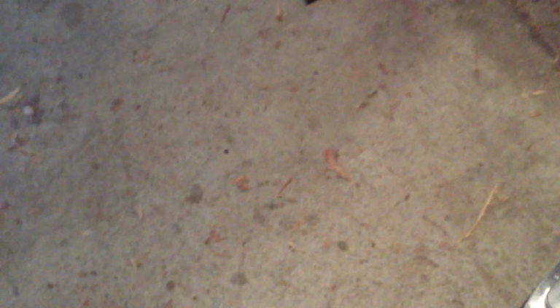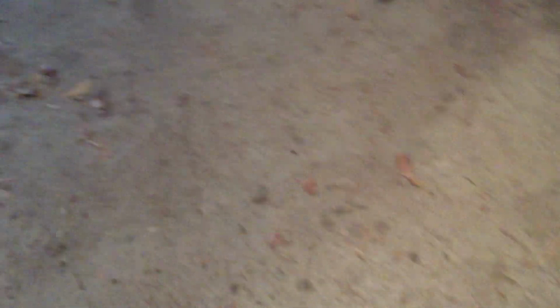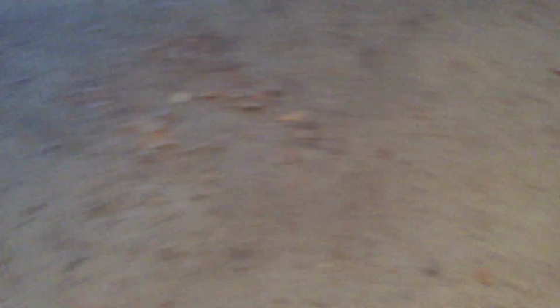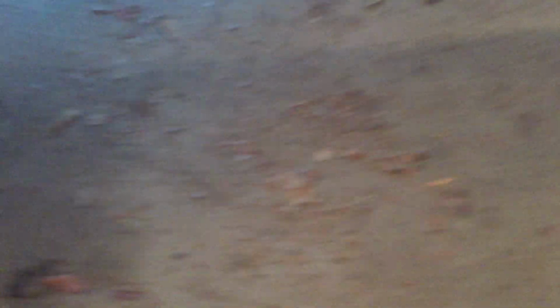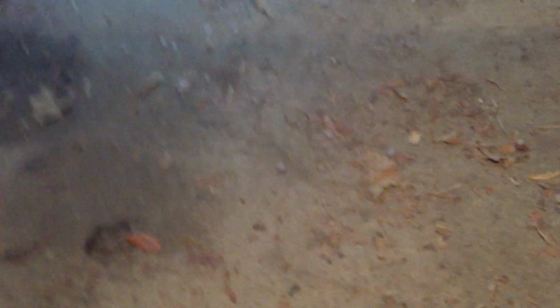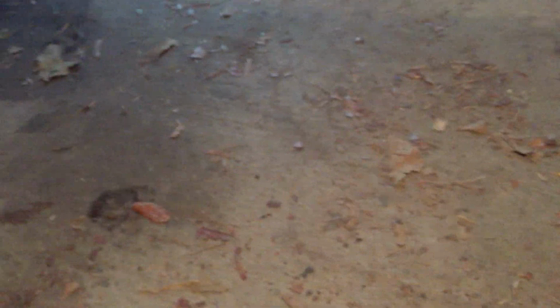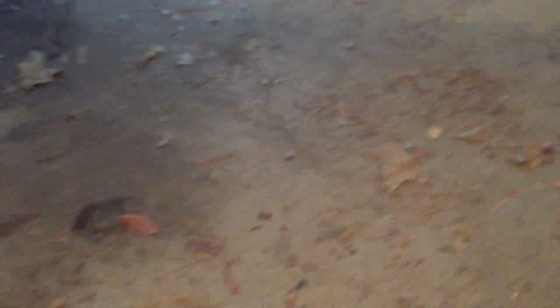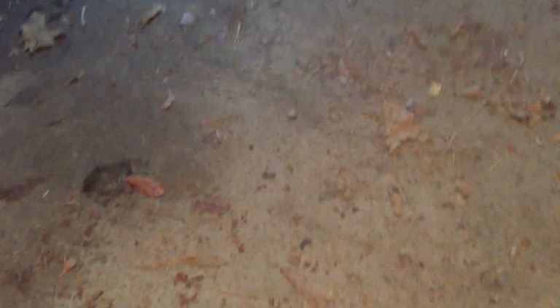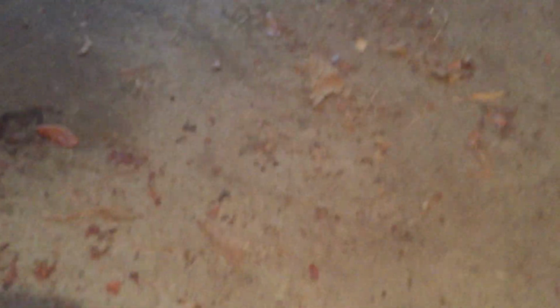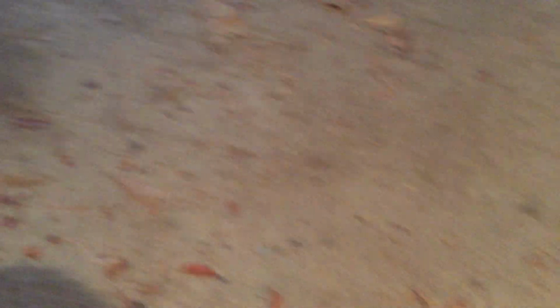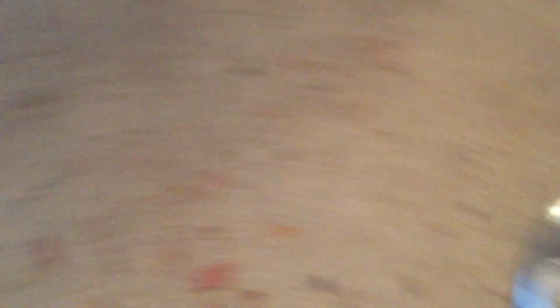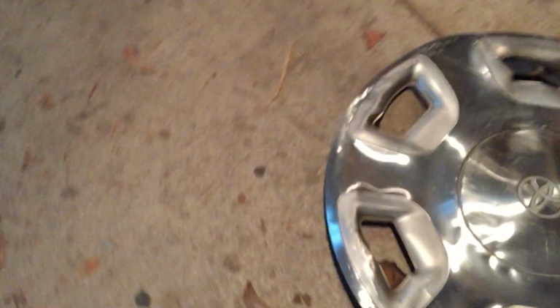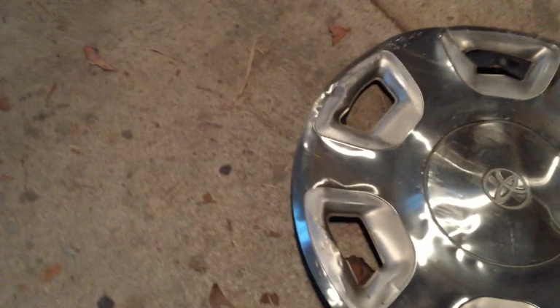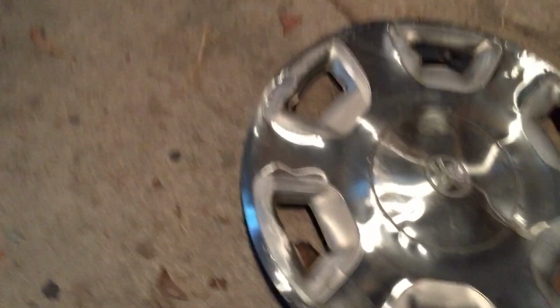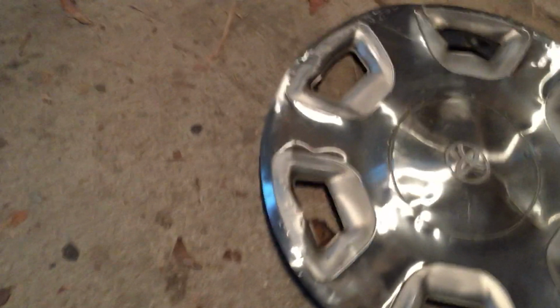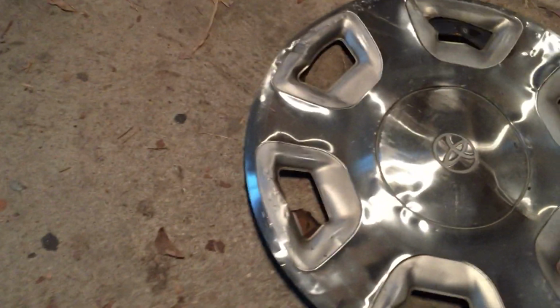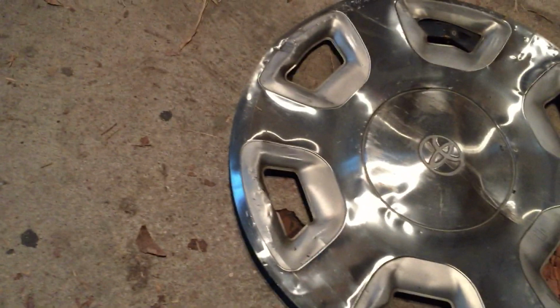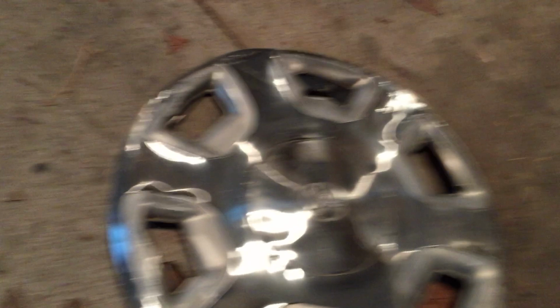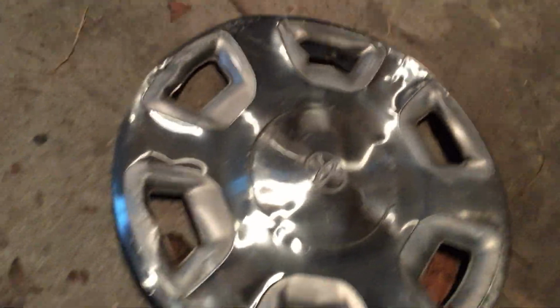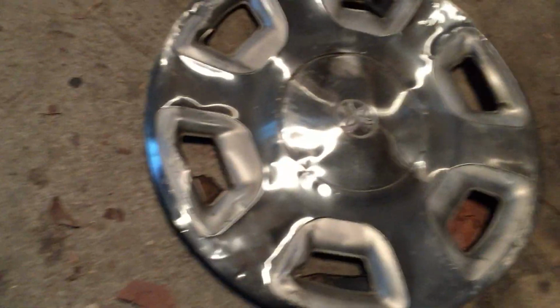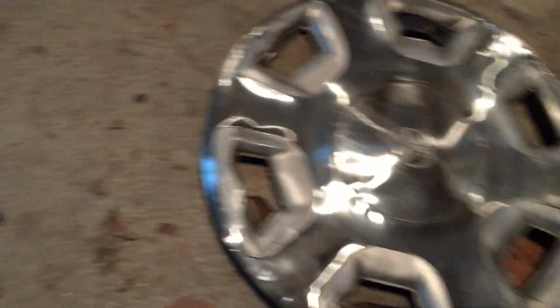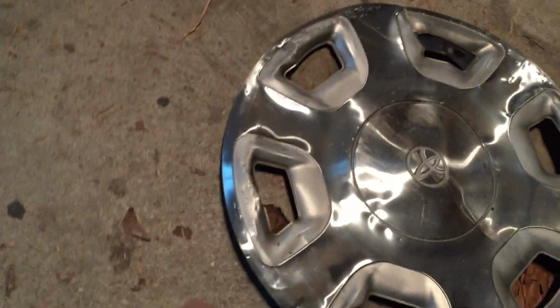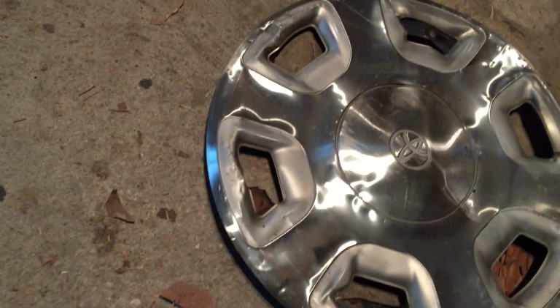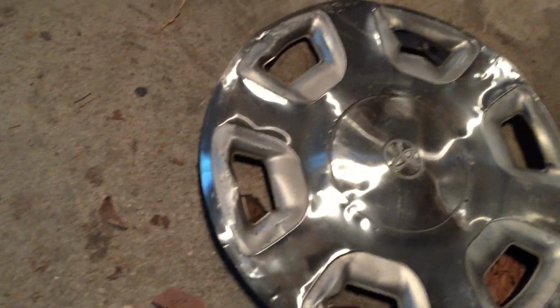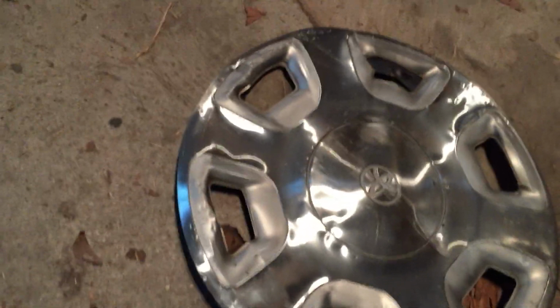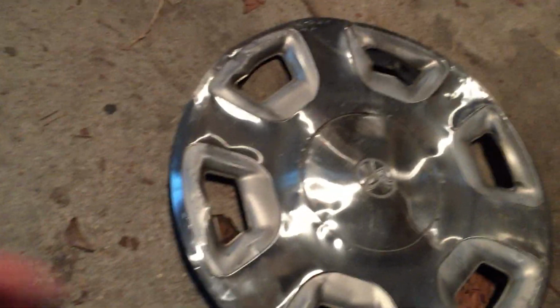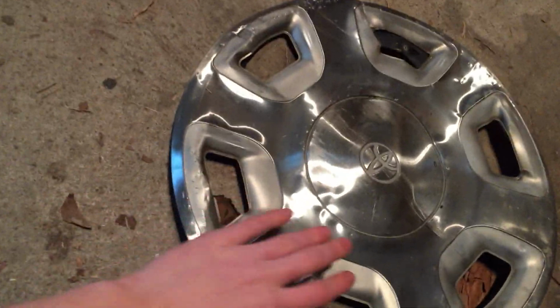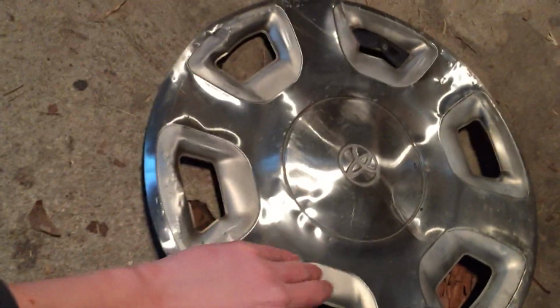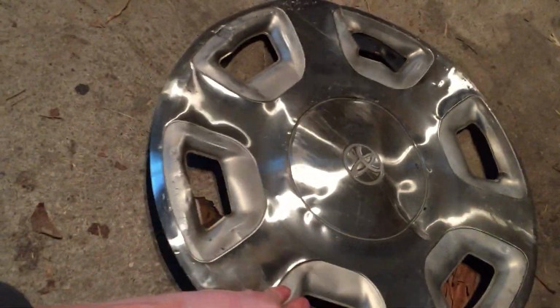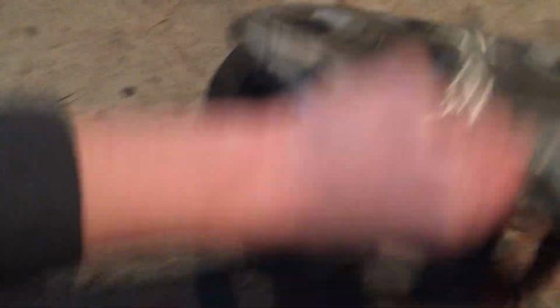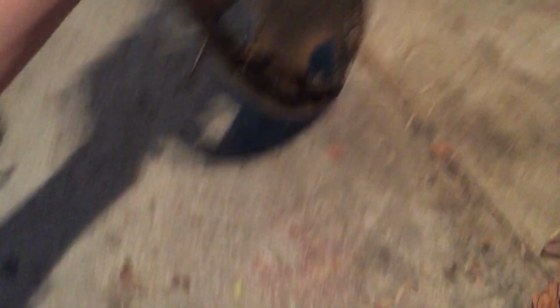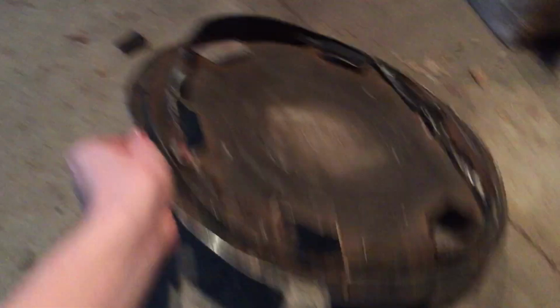It was still a really rare hubcap, and if I hadn't gotten it, someone would have definitely made it worse. So I'm glad I got it when I could. It was laying face down just like this.